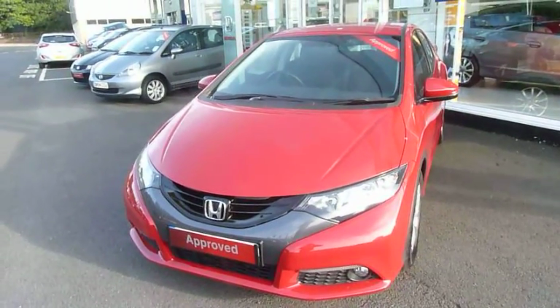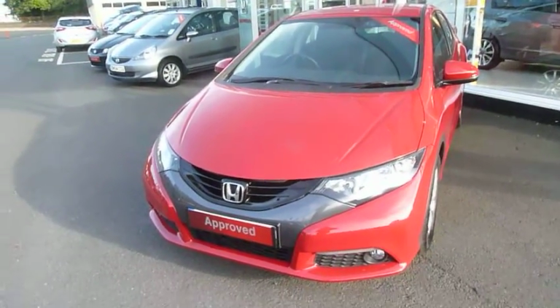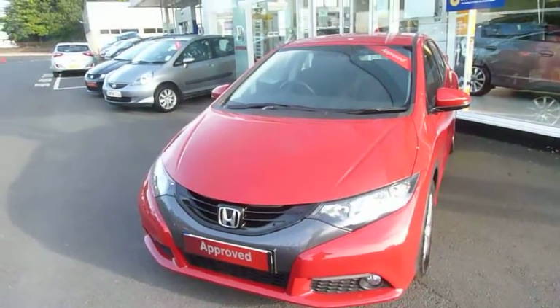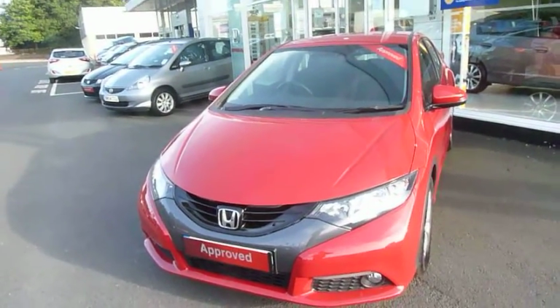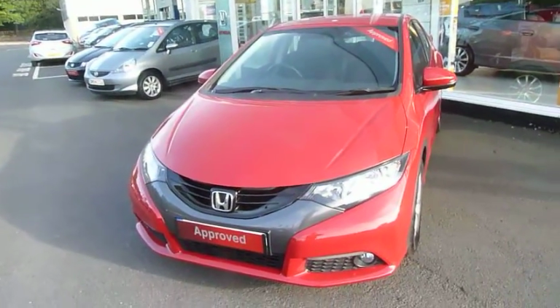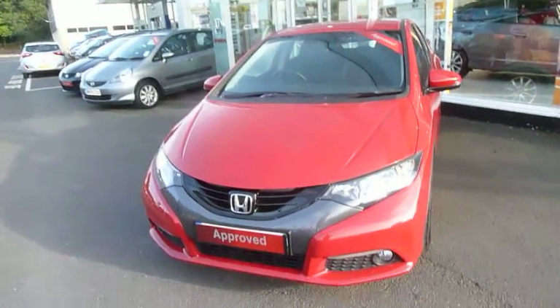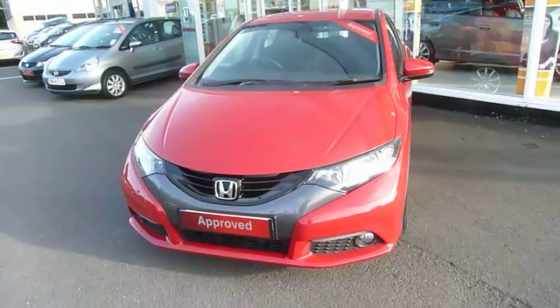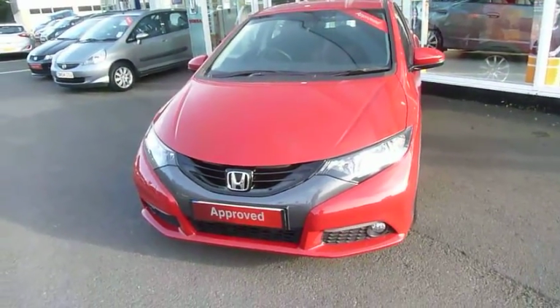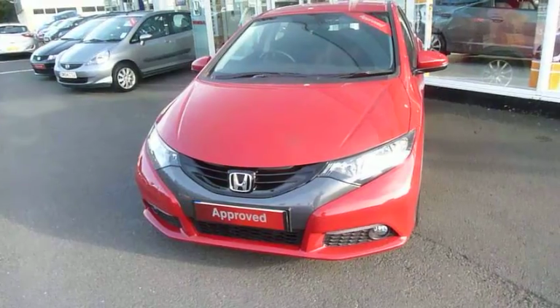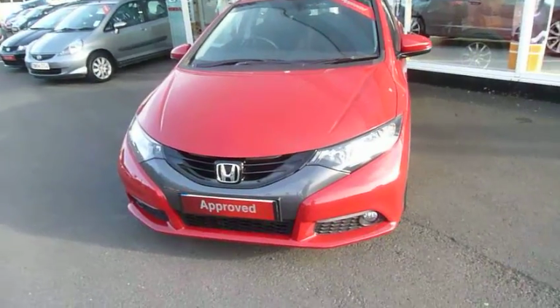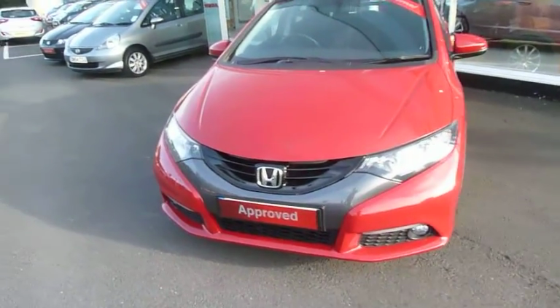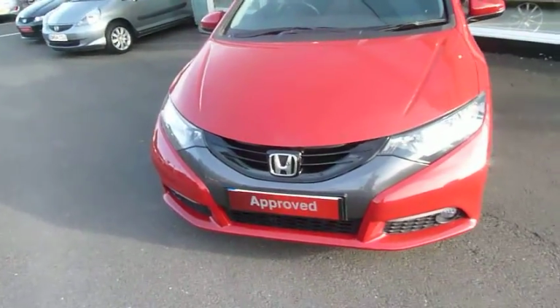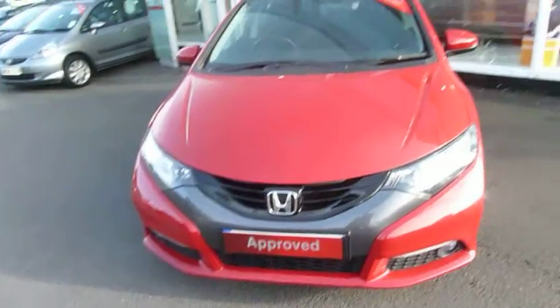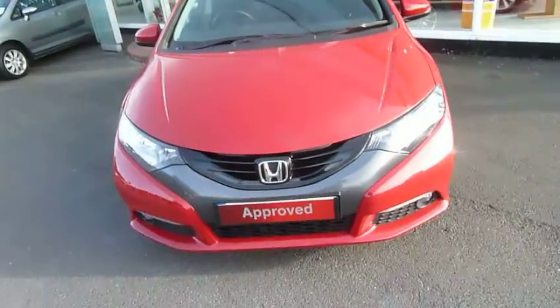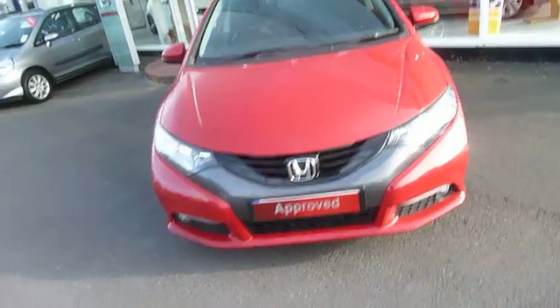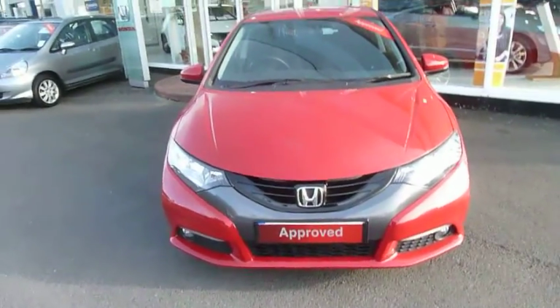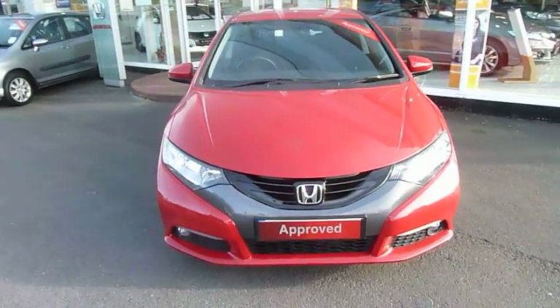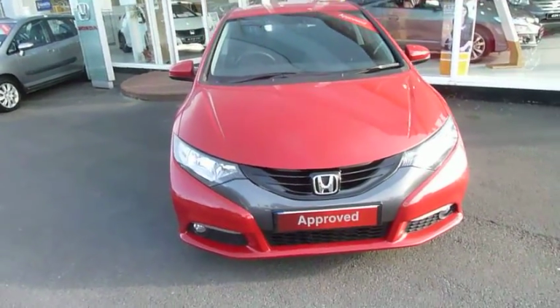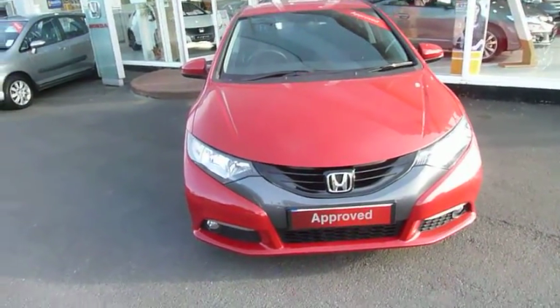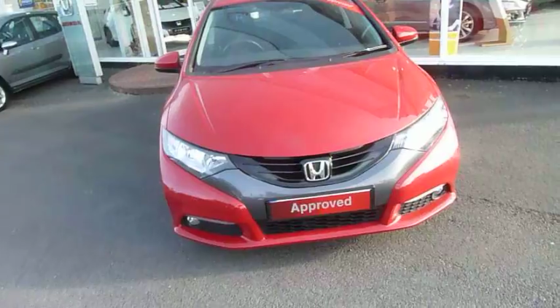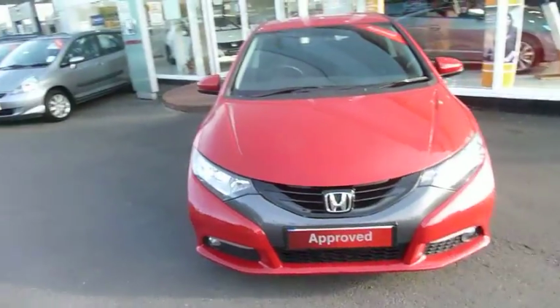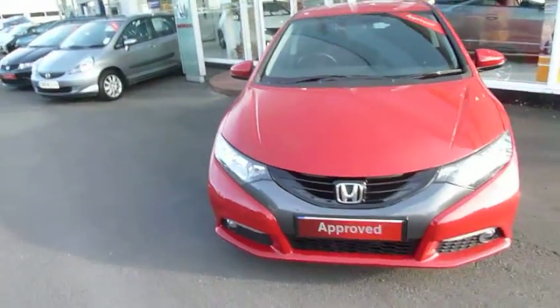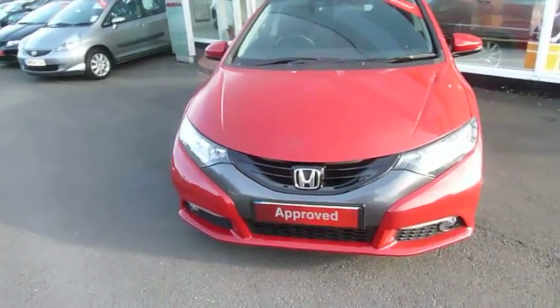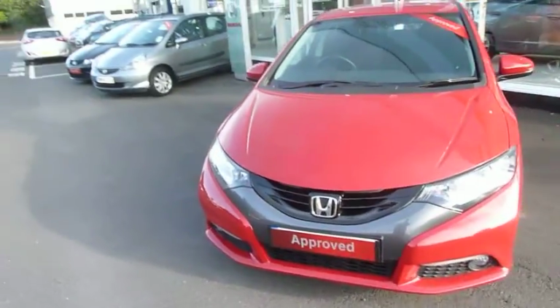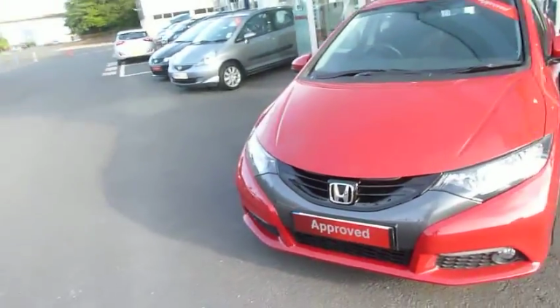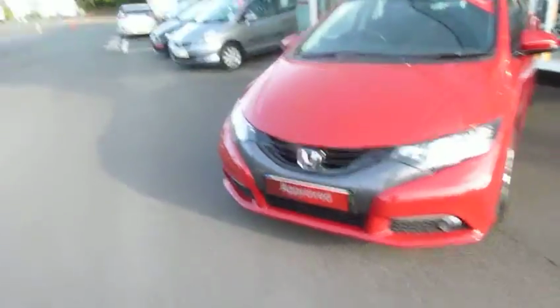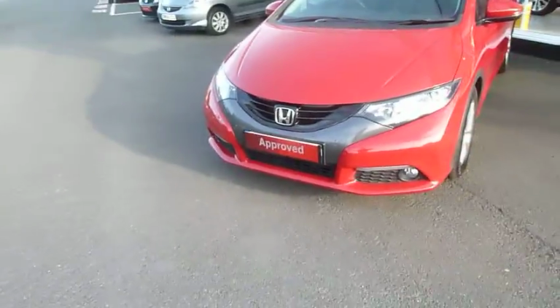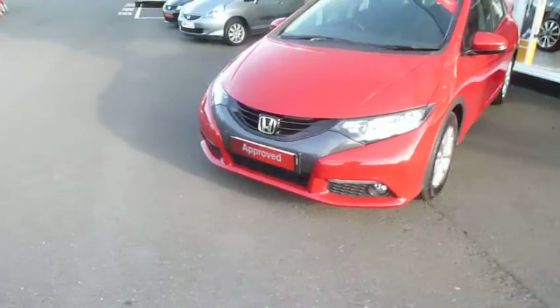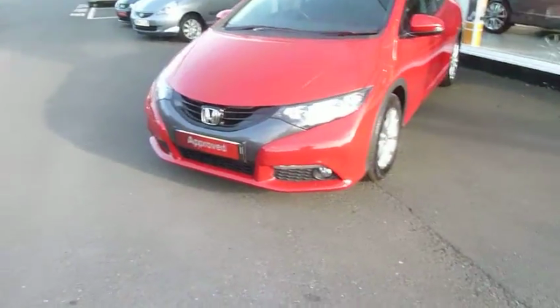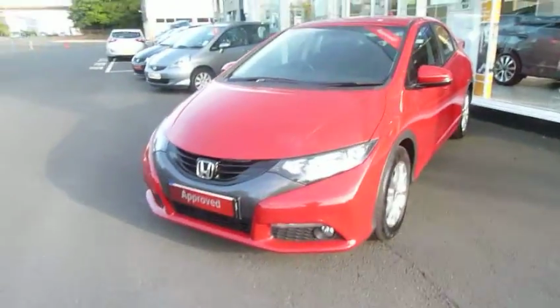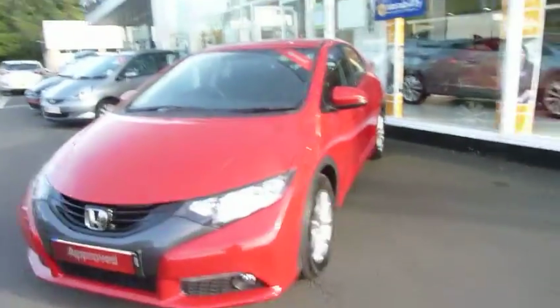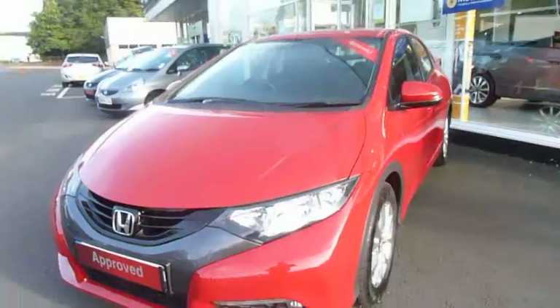Hello and welcome to the JT Hughes Honda website. My name is Harvey and today we have for you a latest generation Civic — this one is a 1.8 petrol ES, so middle of the range.